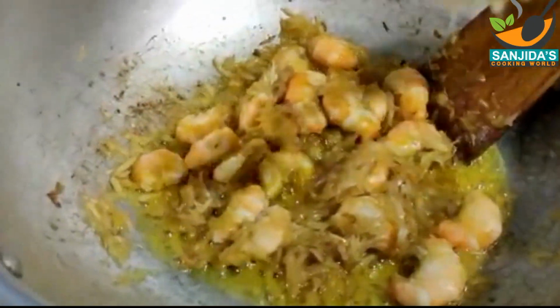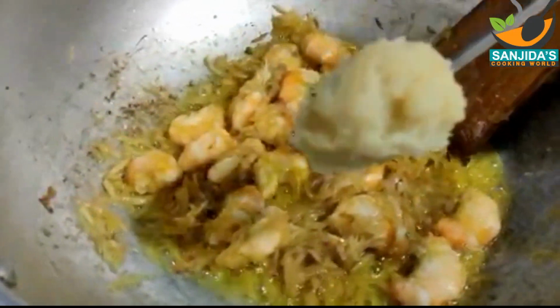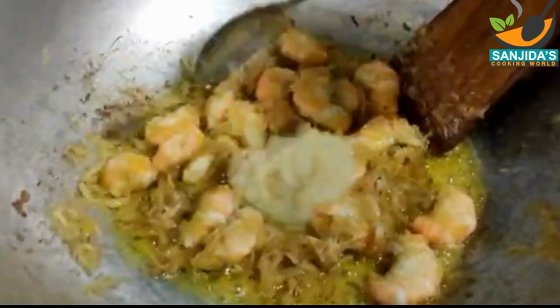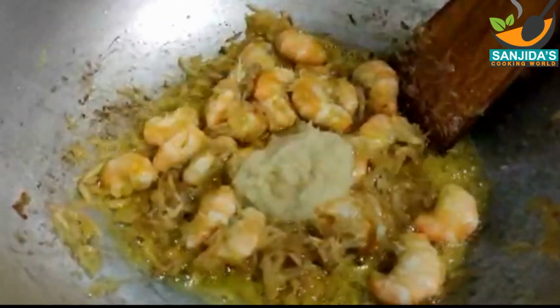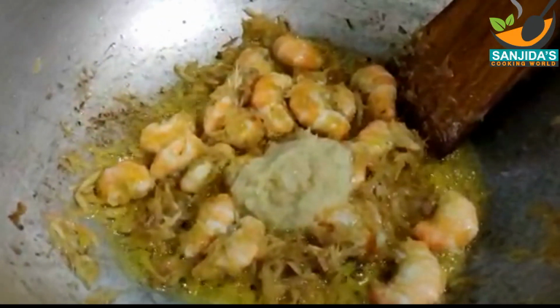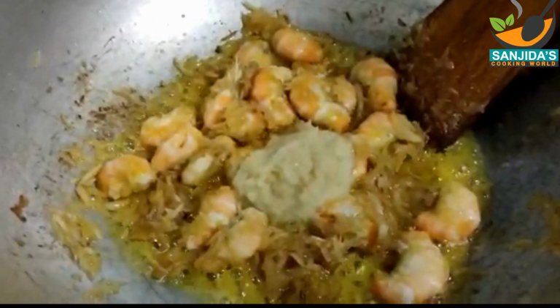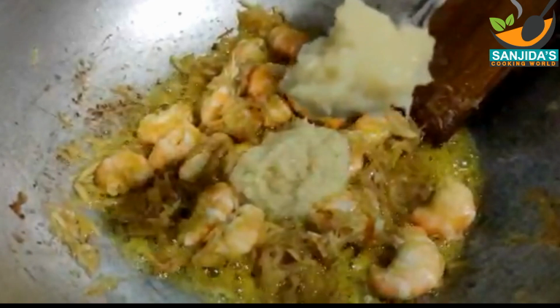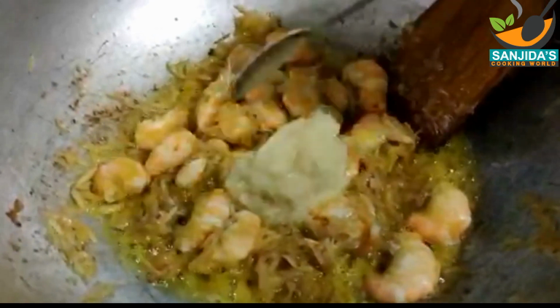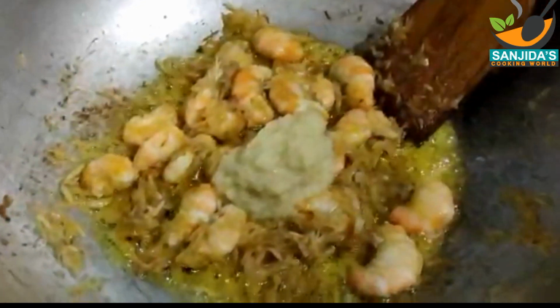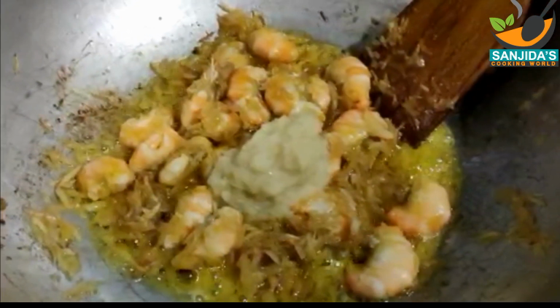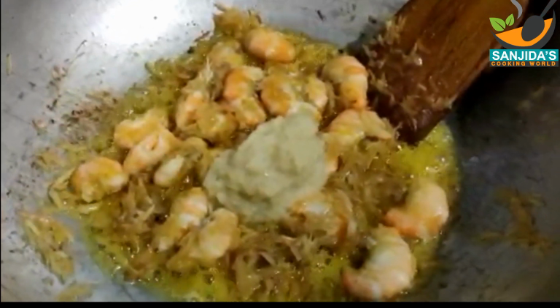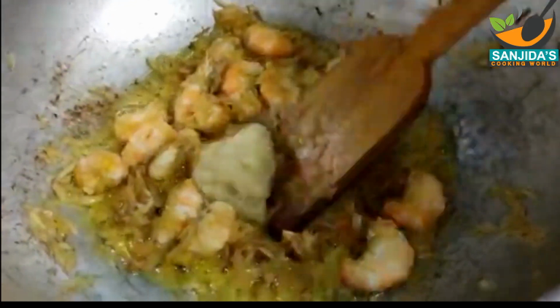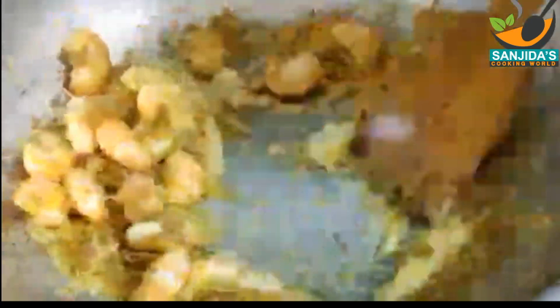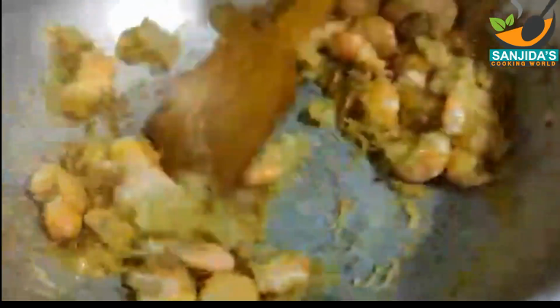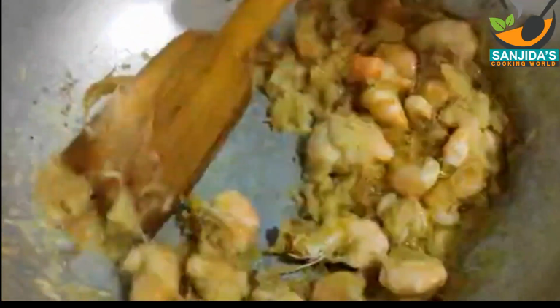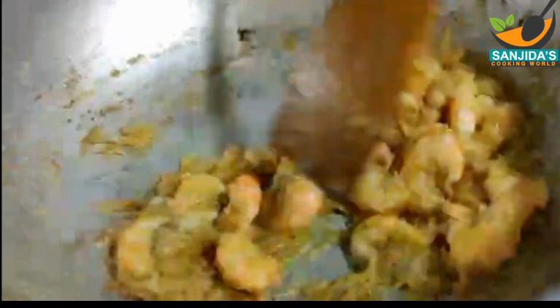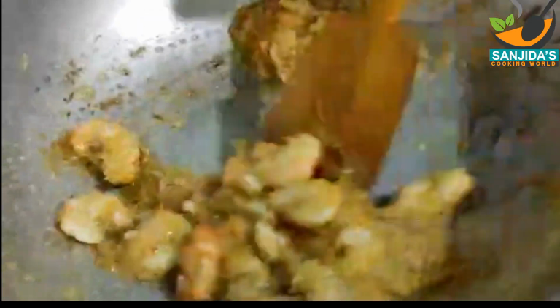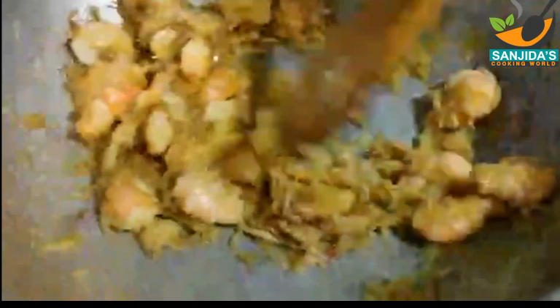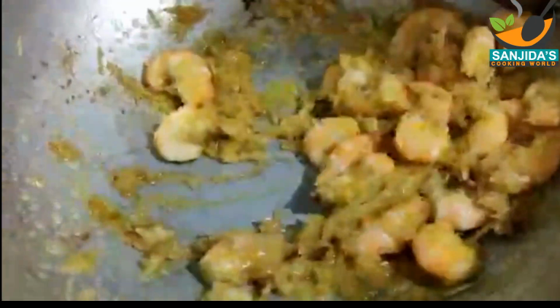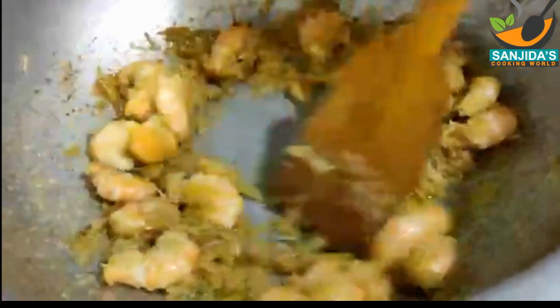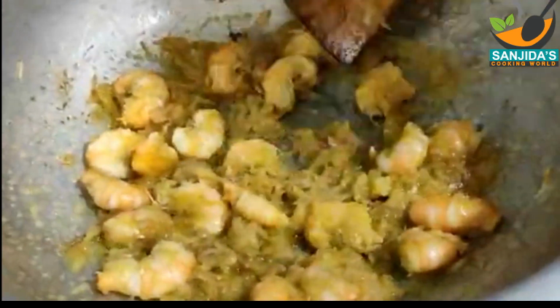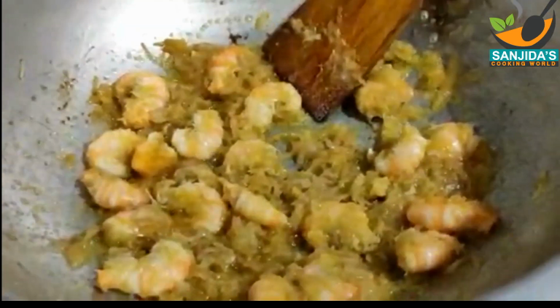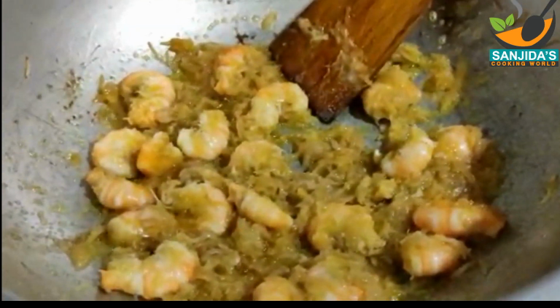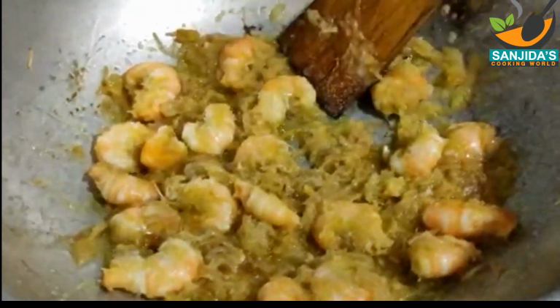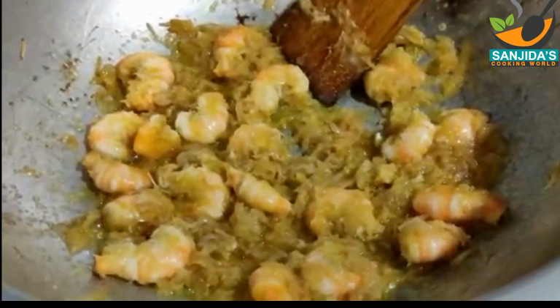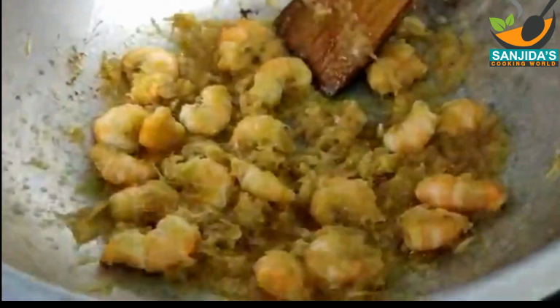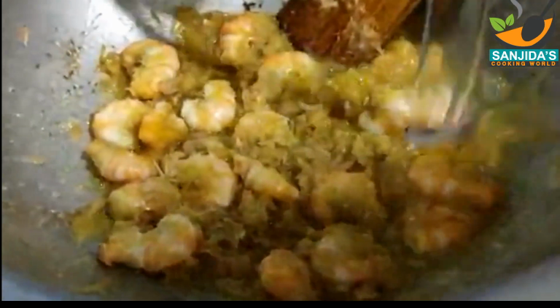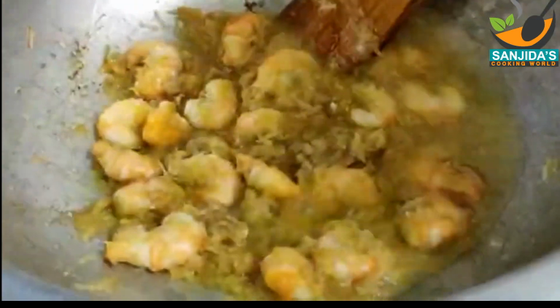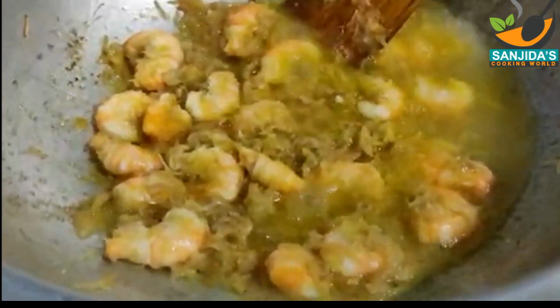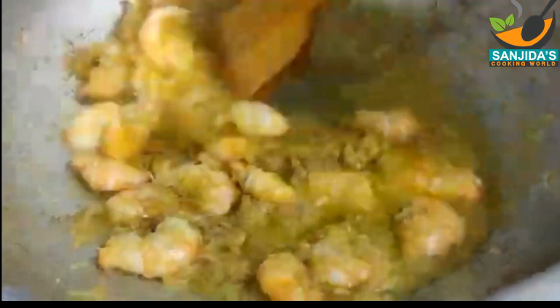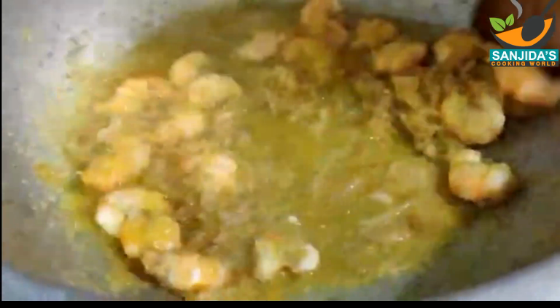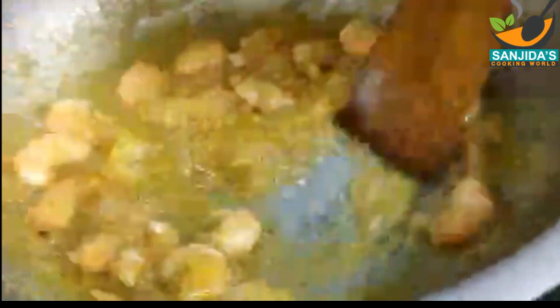এর মধ্যে দুইটে চামচ আদা বাটা, রসুন বাটা দিয়ে আবারো একটু ভেজে নিচ্ছি। প্রায় এক মিনিটের মতো এটিকে ভেজে নিয়েছি। একটু ভাজা হয়ে আসলে একটু পানি দিয়ে দিচ্ছি।